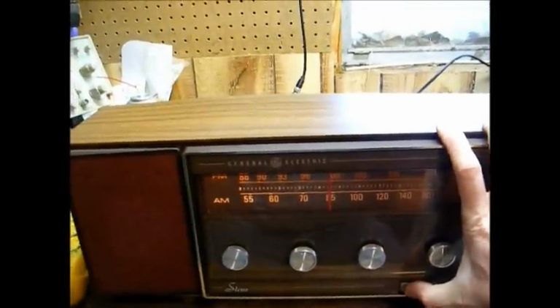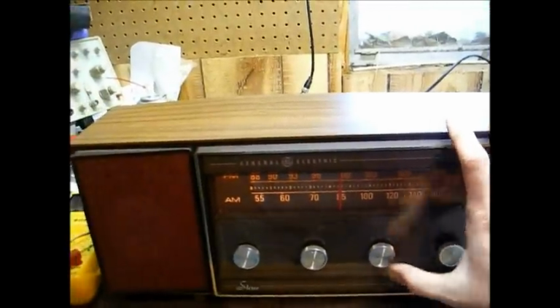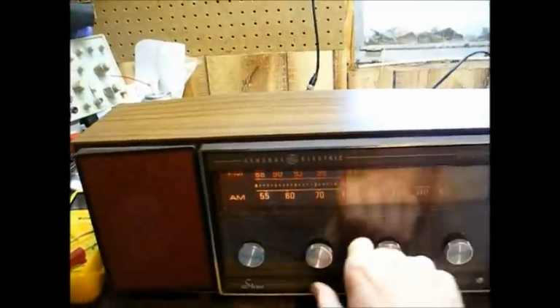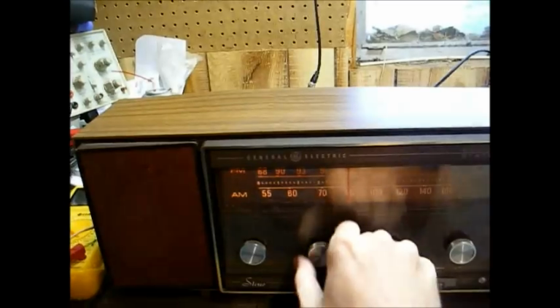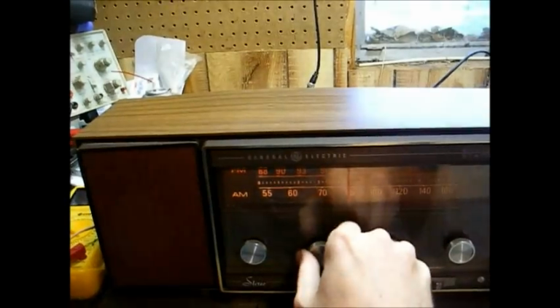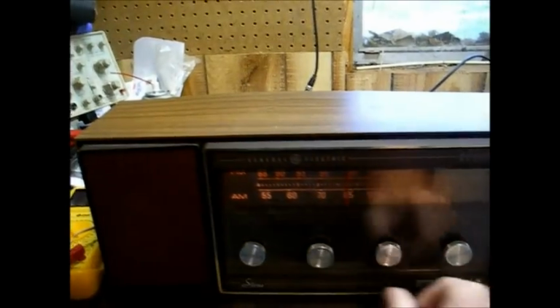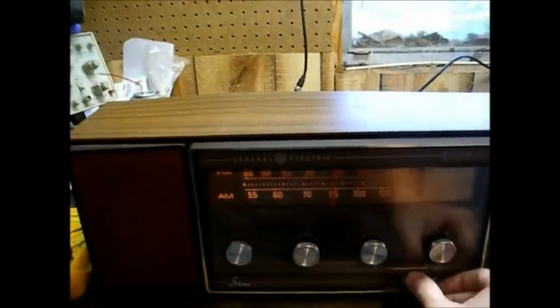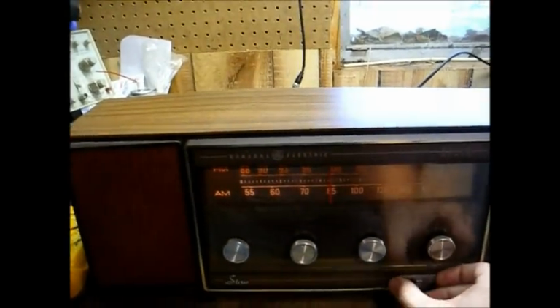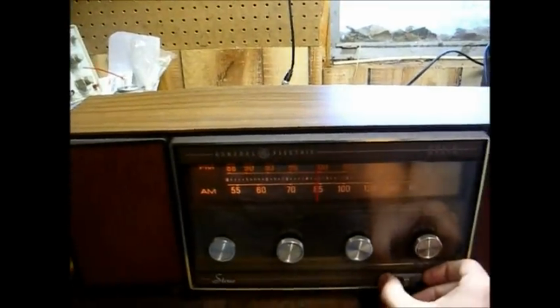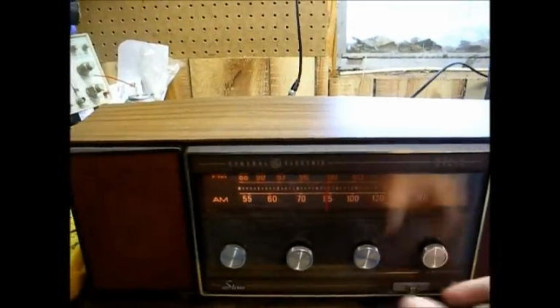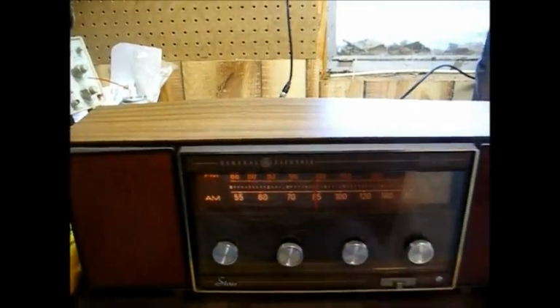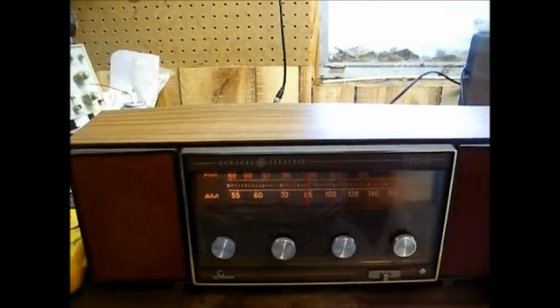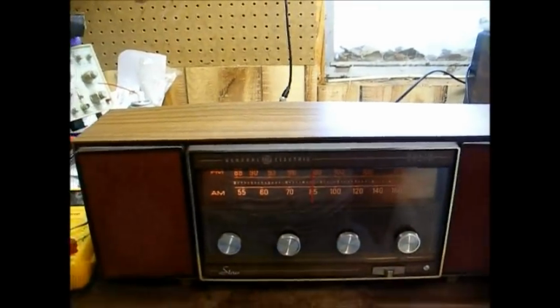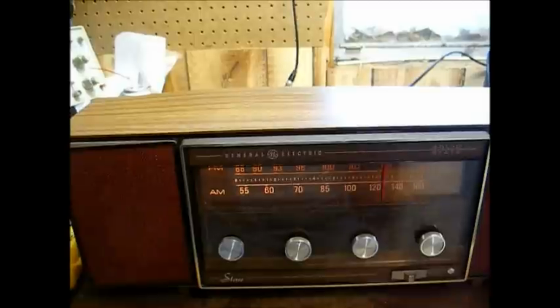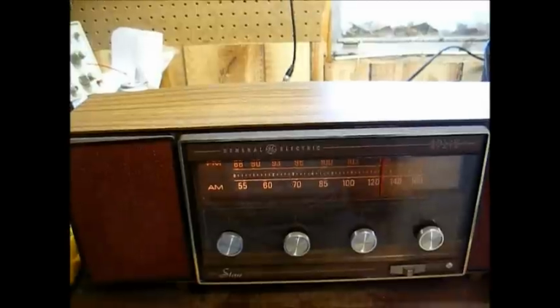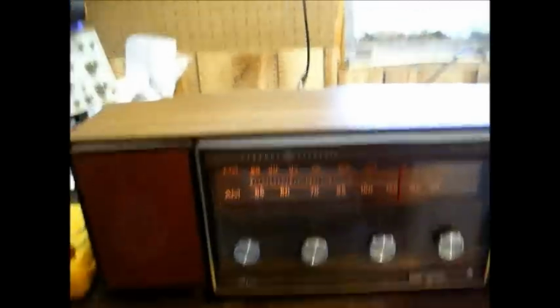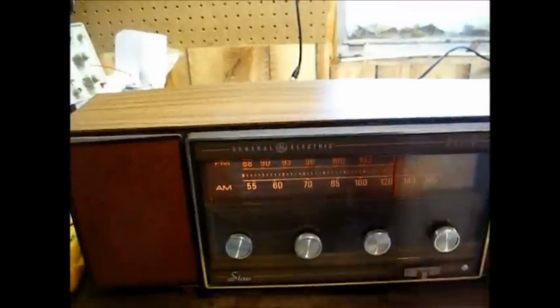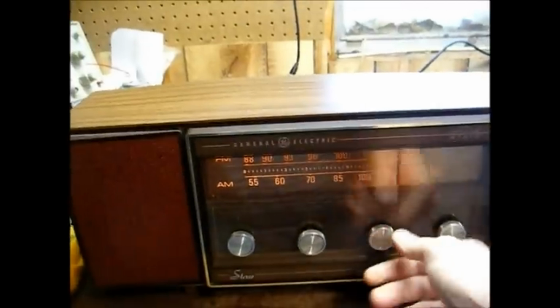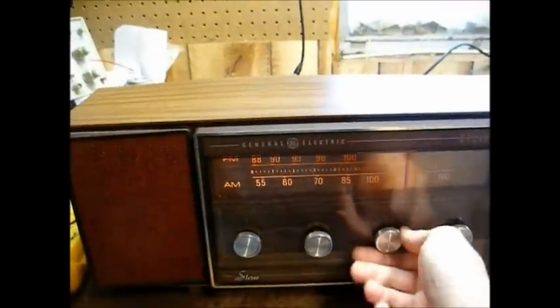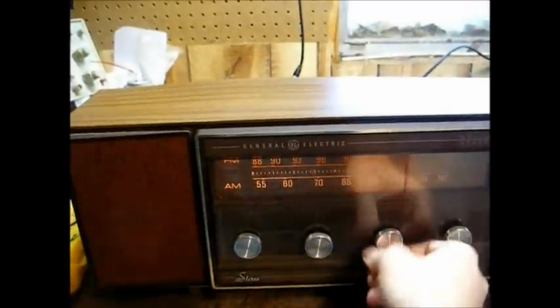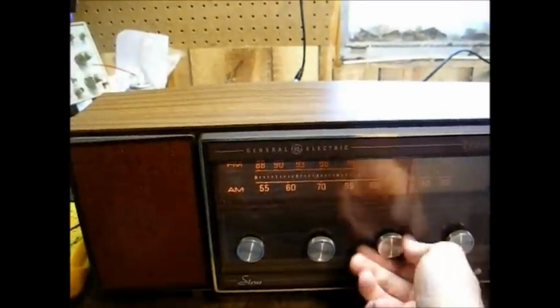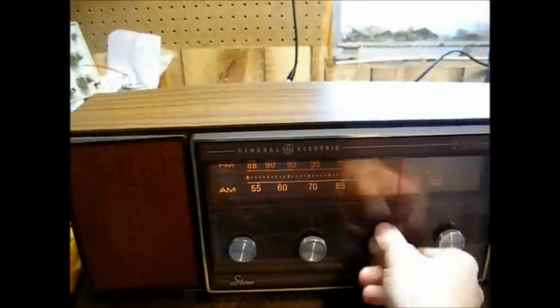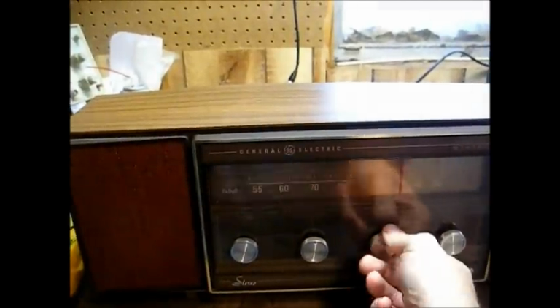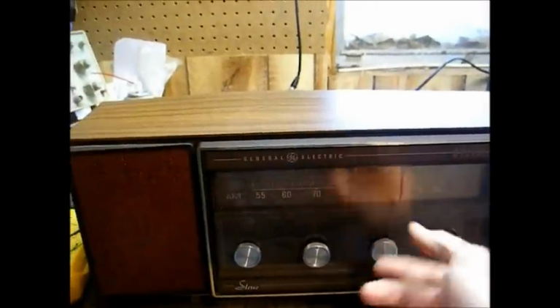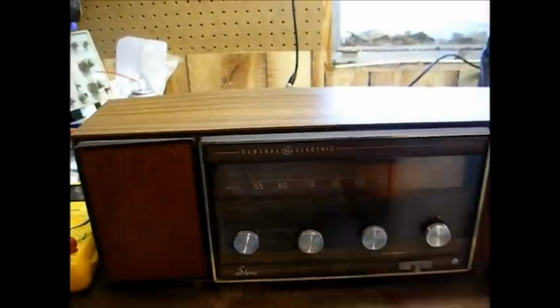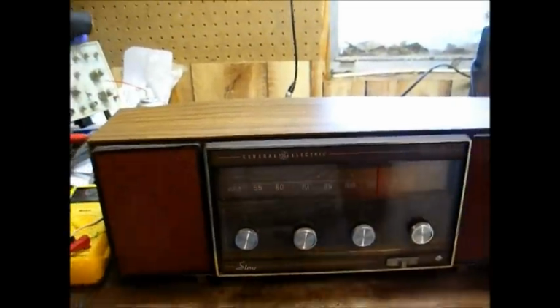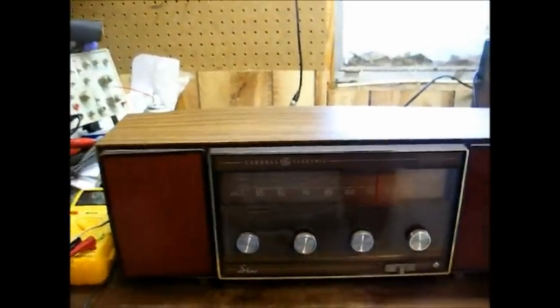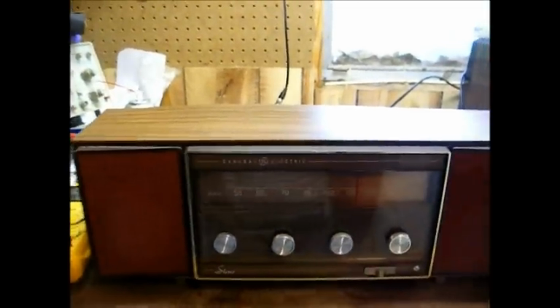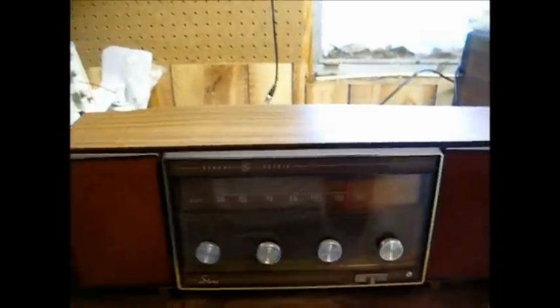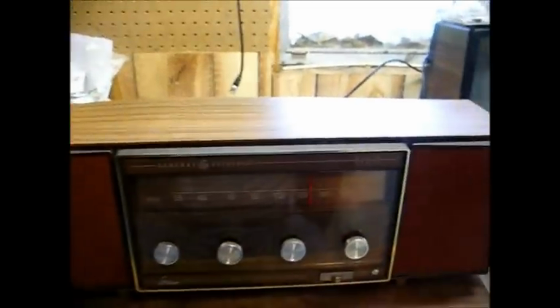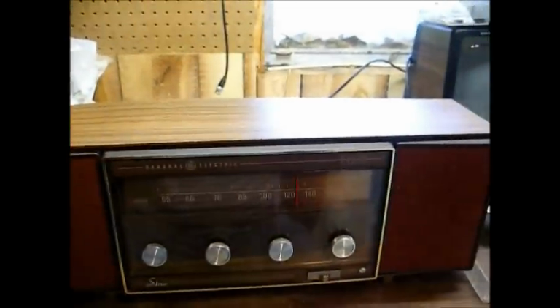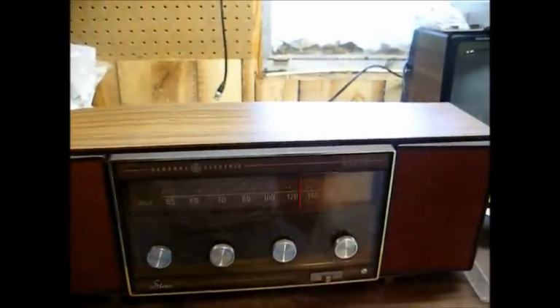I had some reception earlier, but you play with these switches and now I'm not getting anything, so let's just open it up and see if we can fix this.